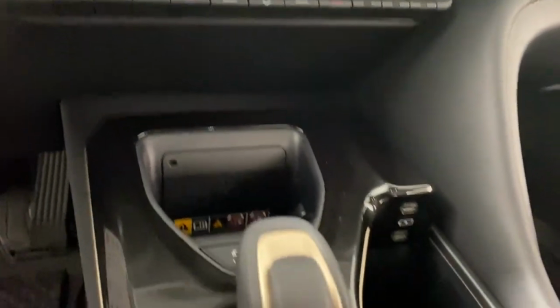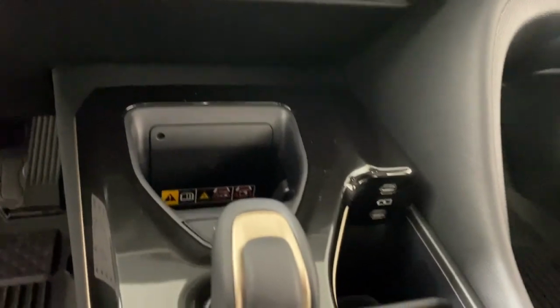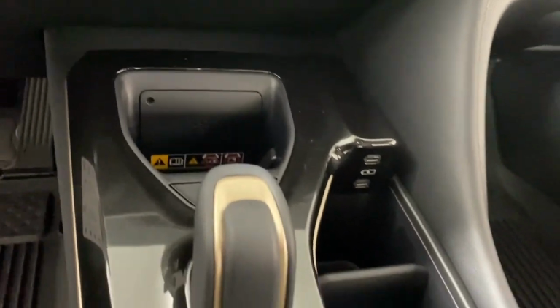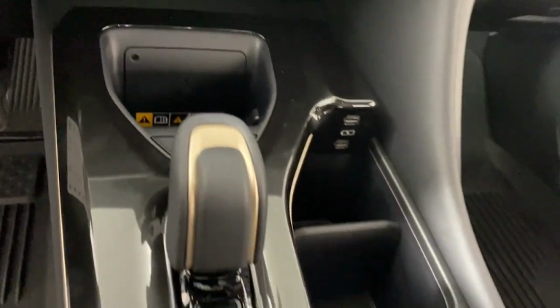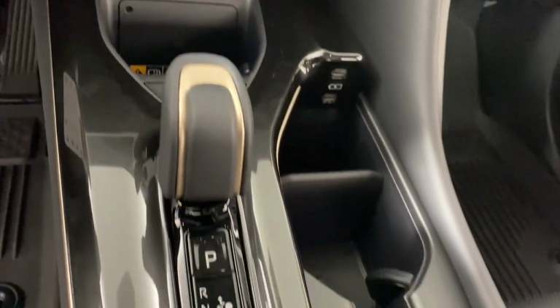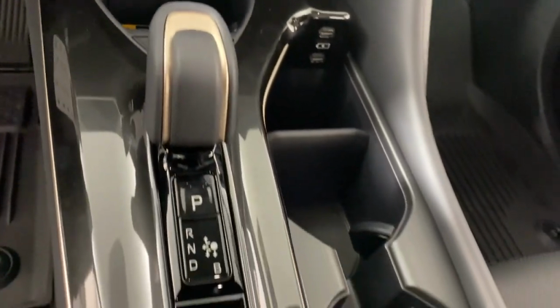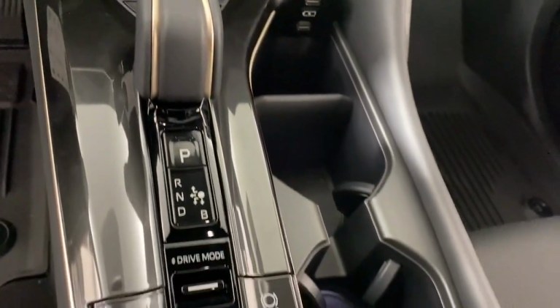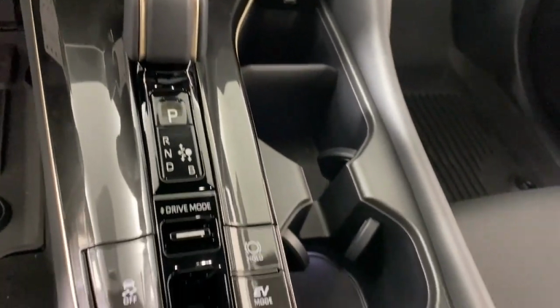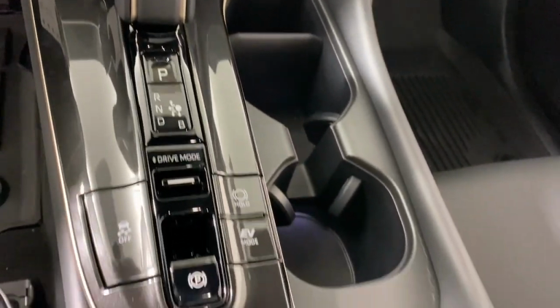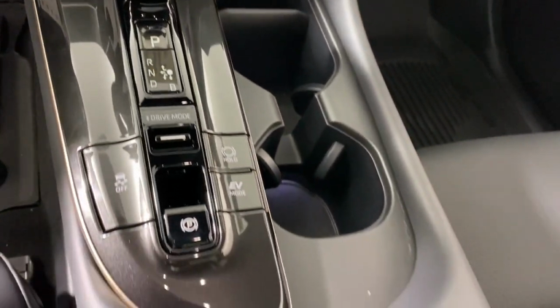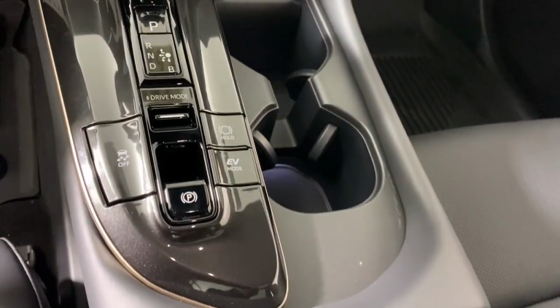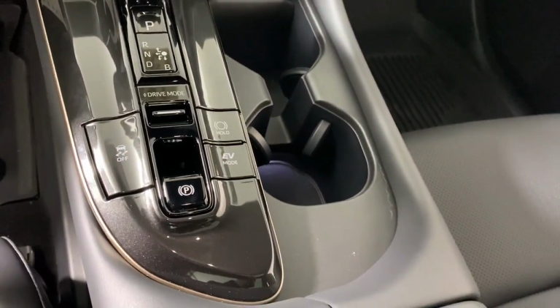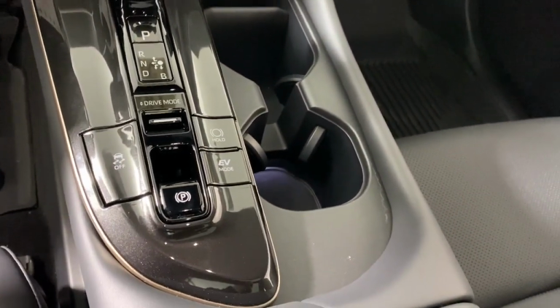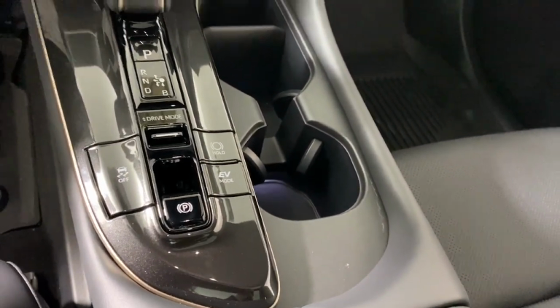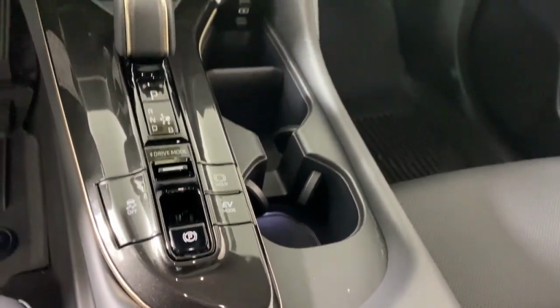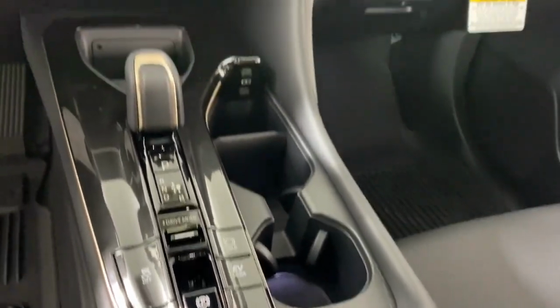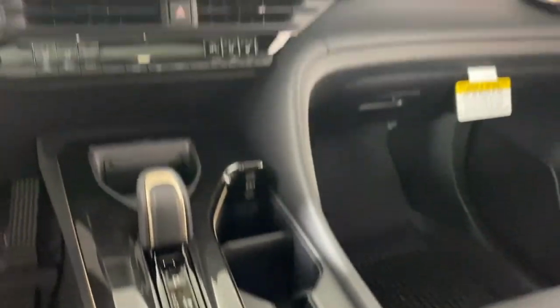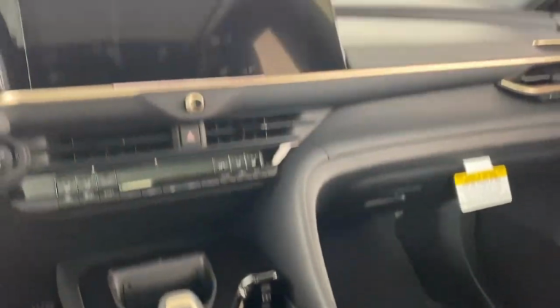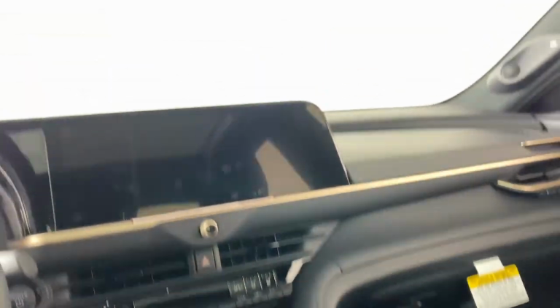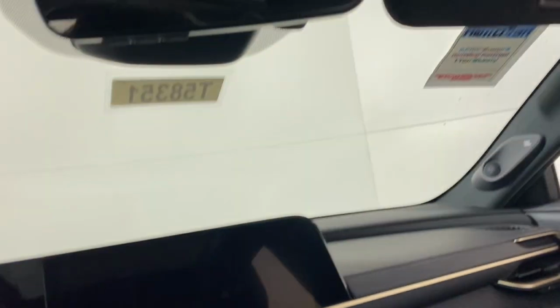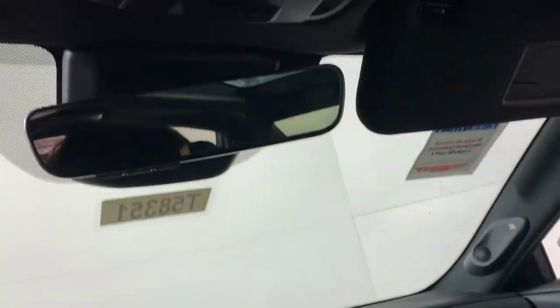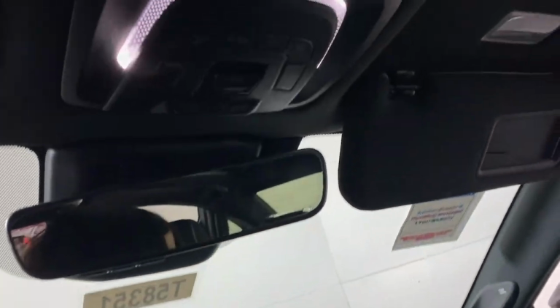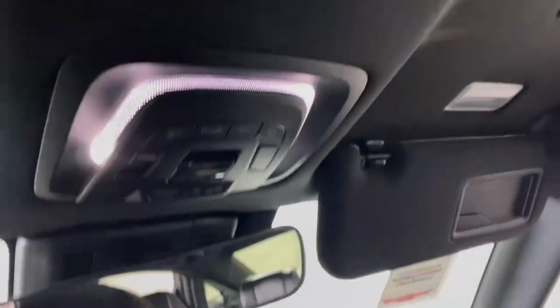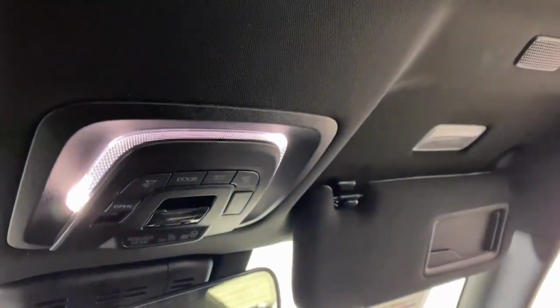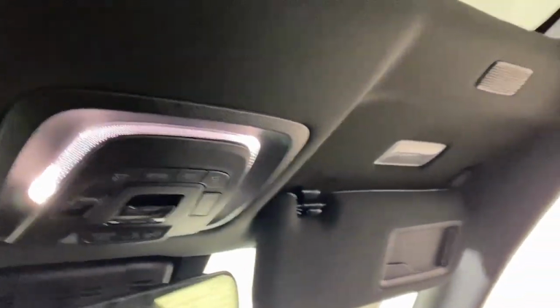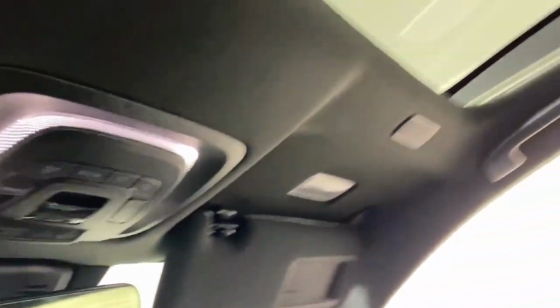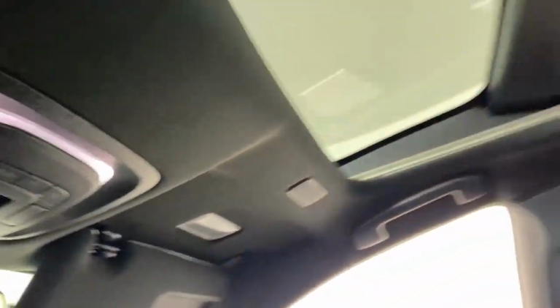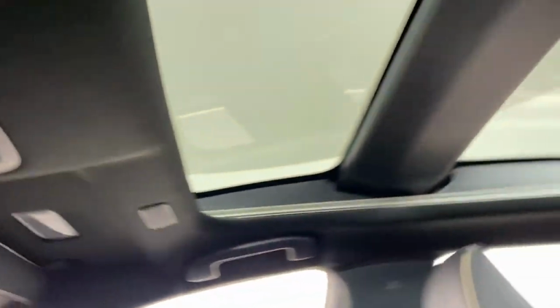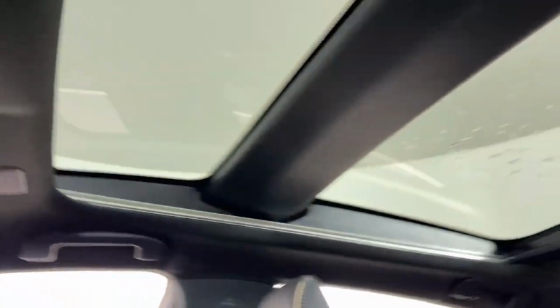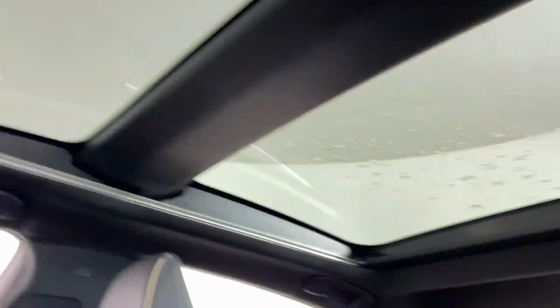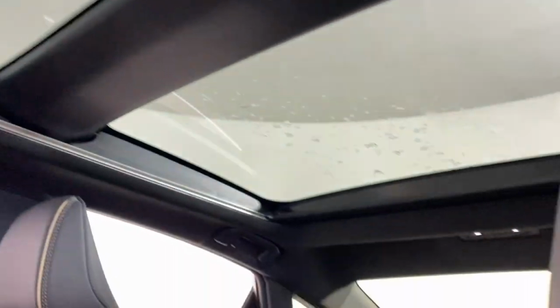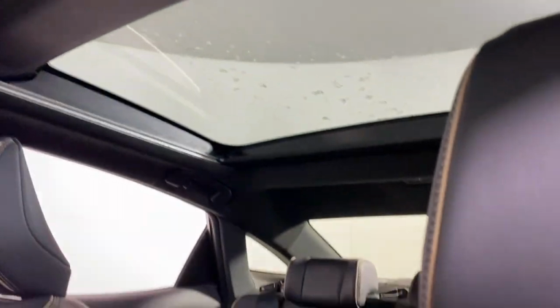Feel eager for the drive in this handsome Crown. Treat yourself to a road test today. Our staff will toss you the keys and give you an outstanding customer experience.